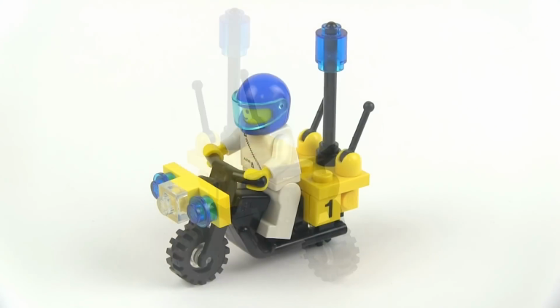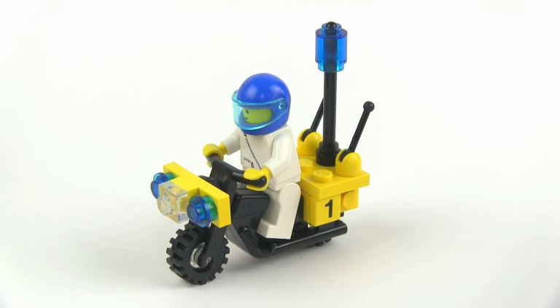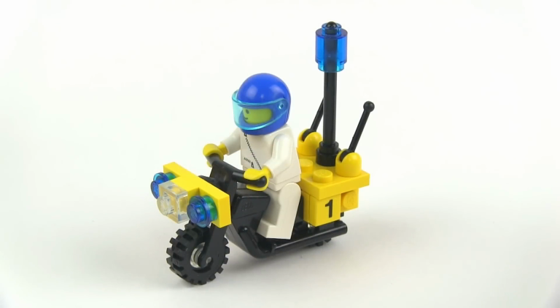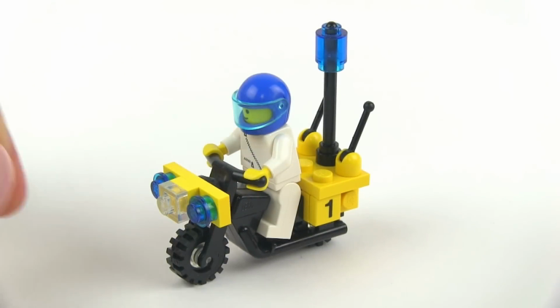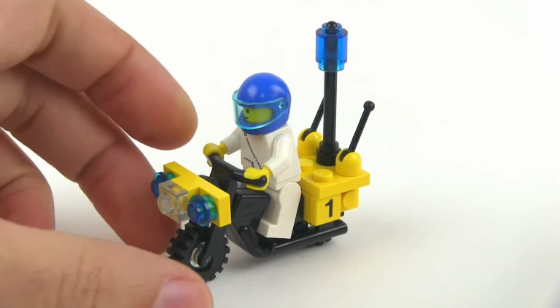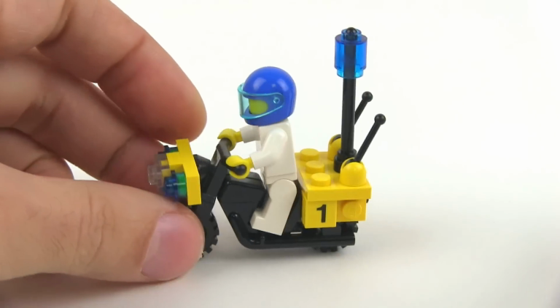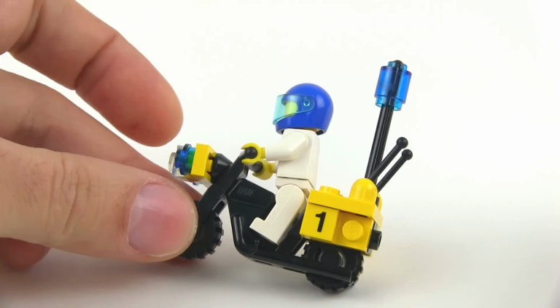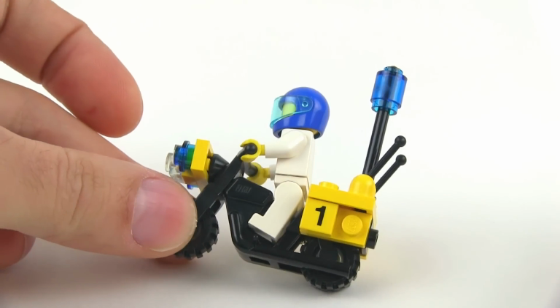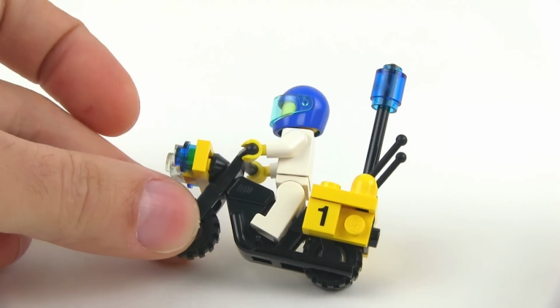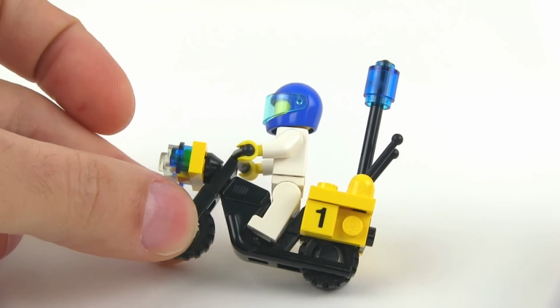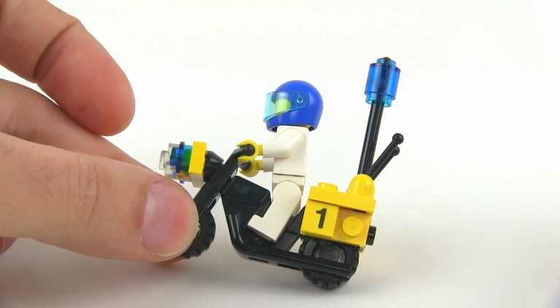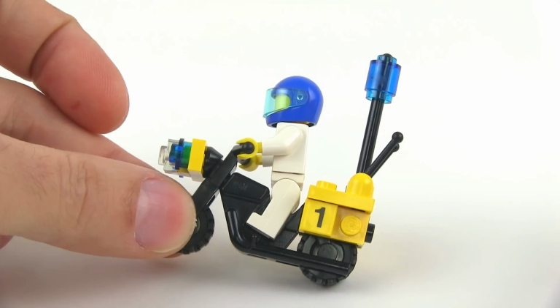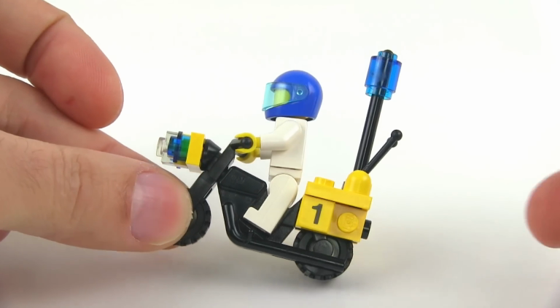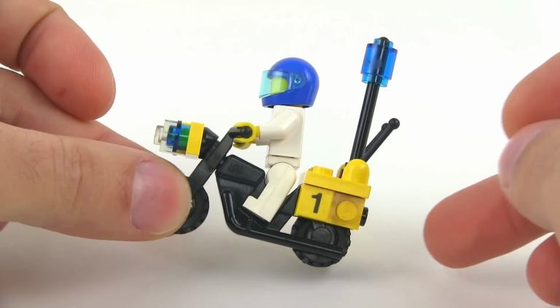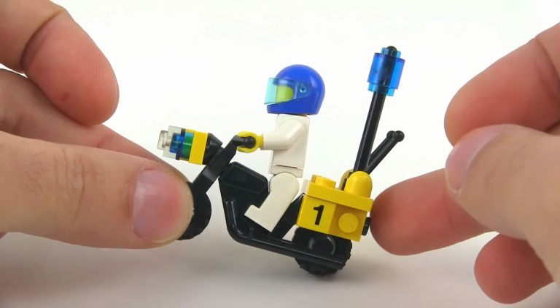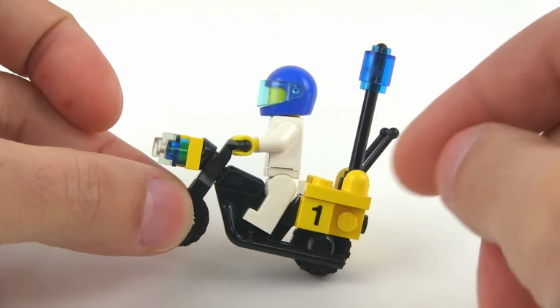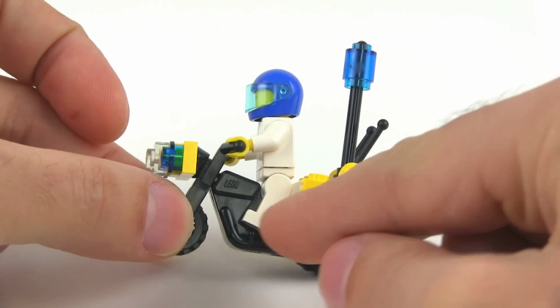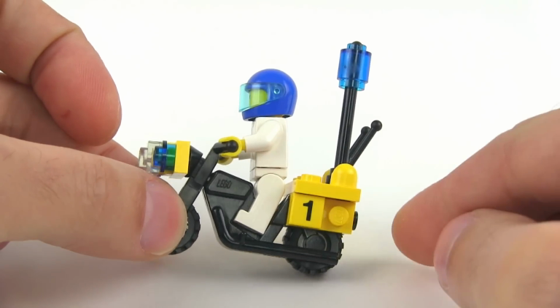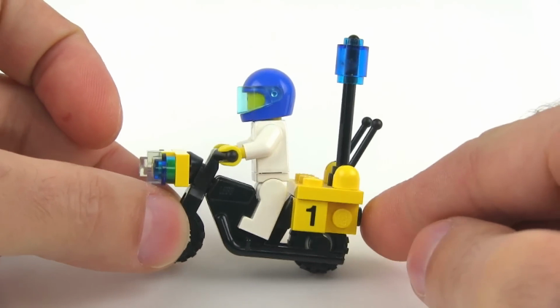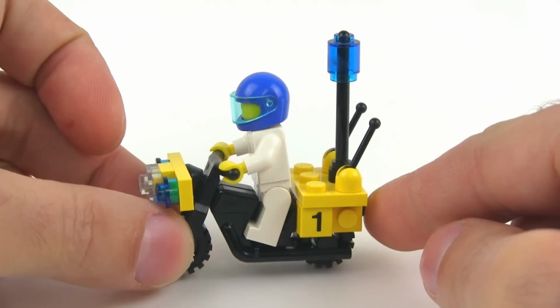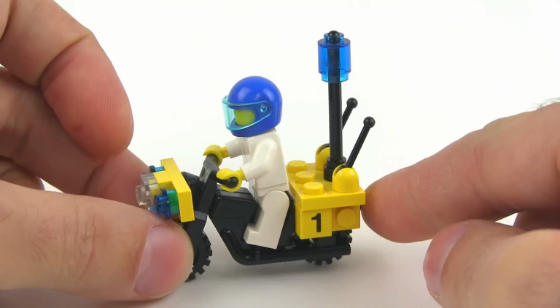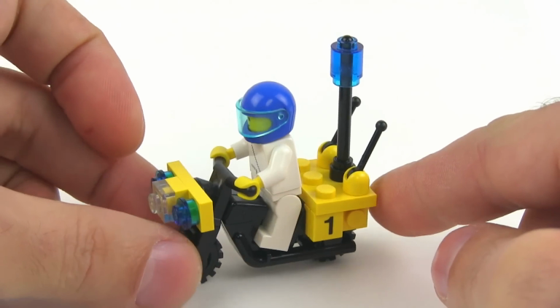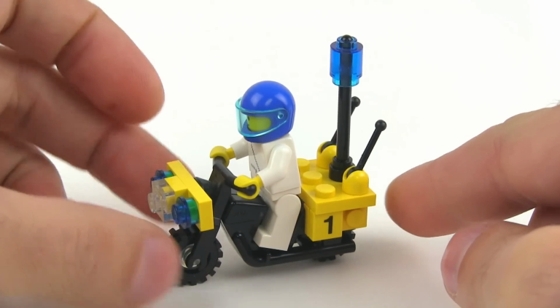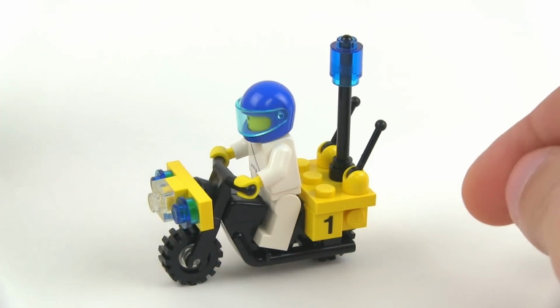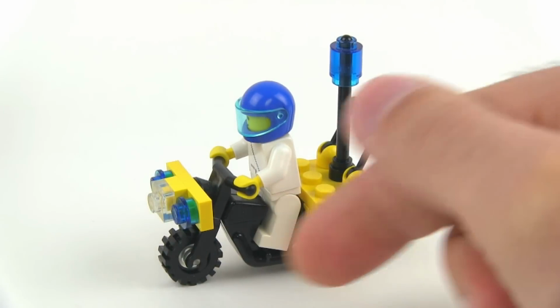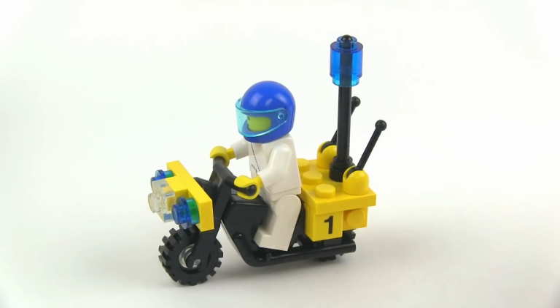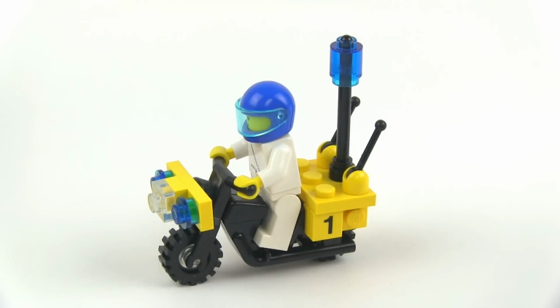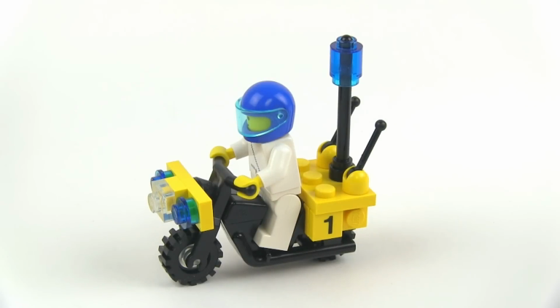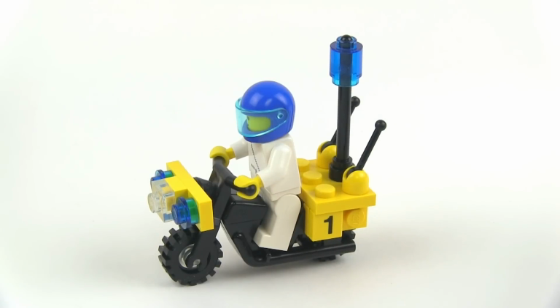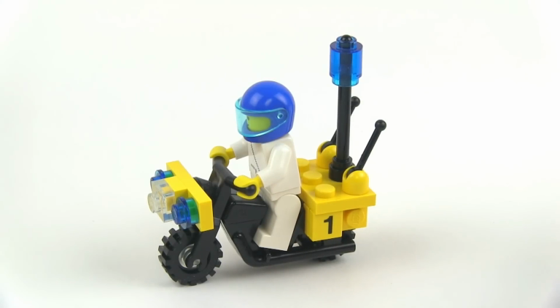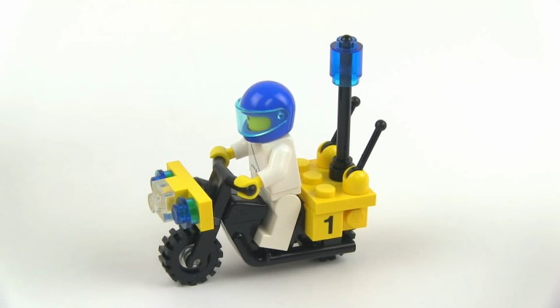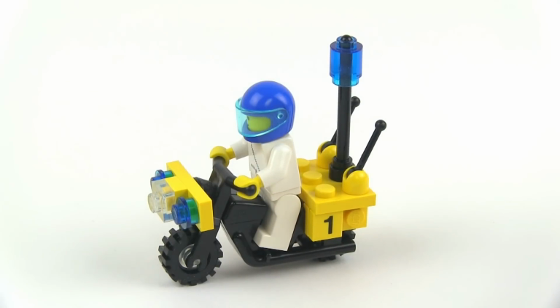And there's what it looks like with a minifigure on it. You see it sits right down in there — they've got a nice space for them. It kind of pinches the legs against that little center flap going through there, but yeah, that looks pretty good.